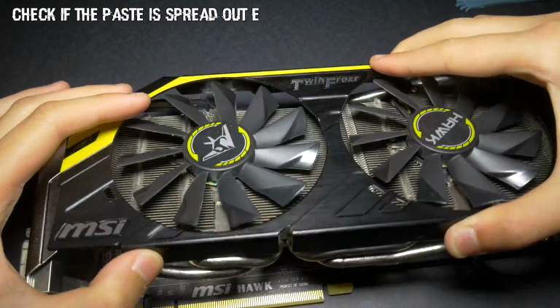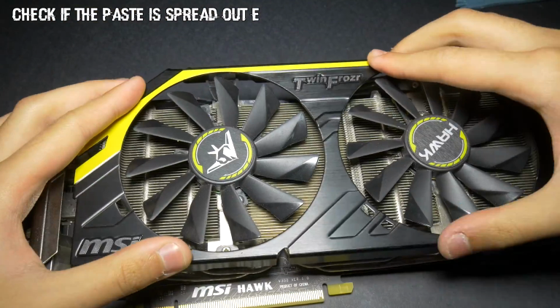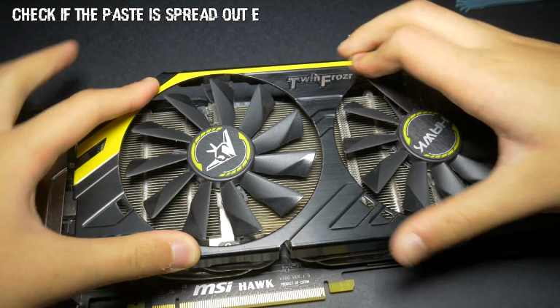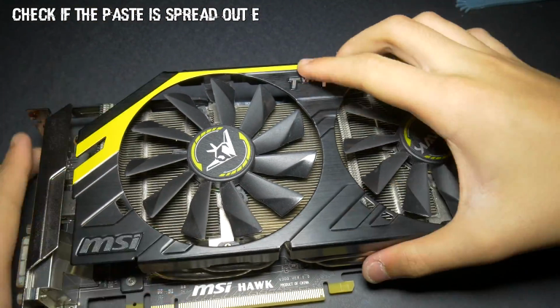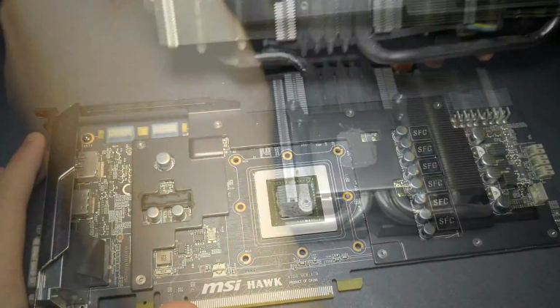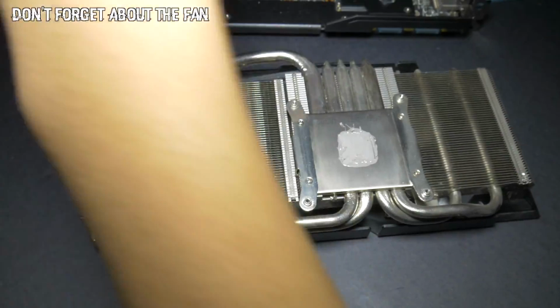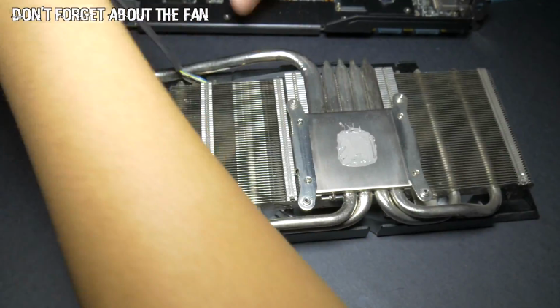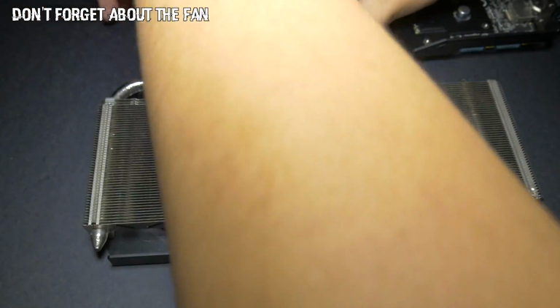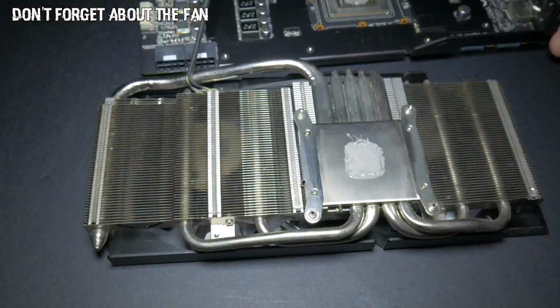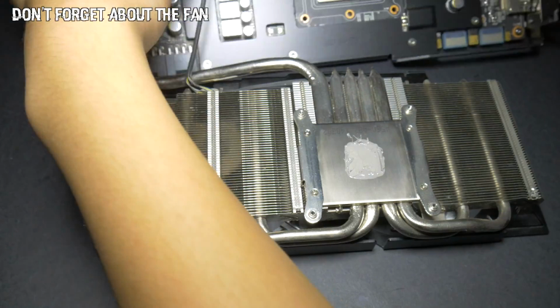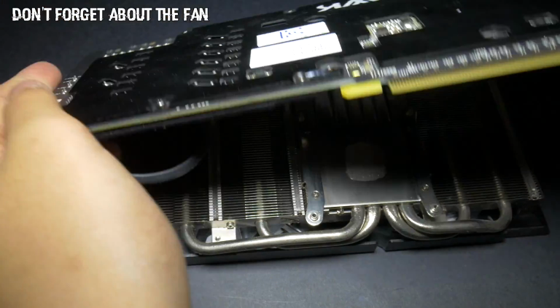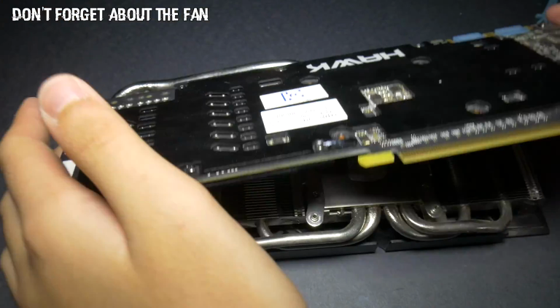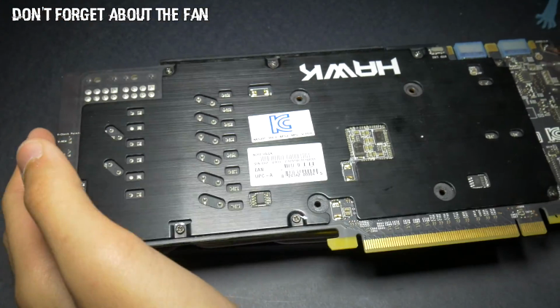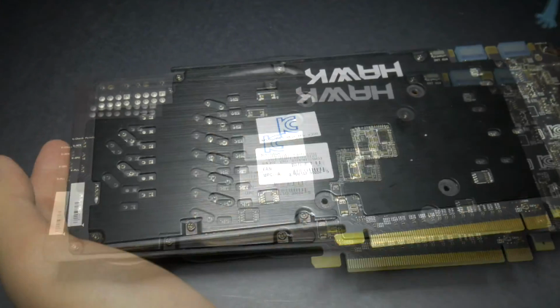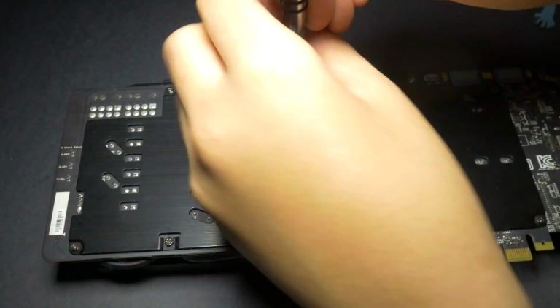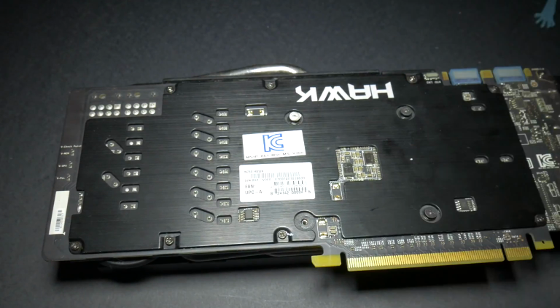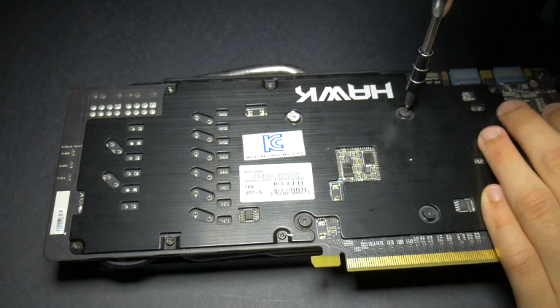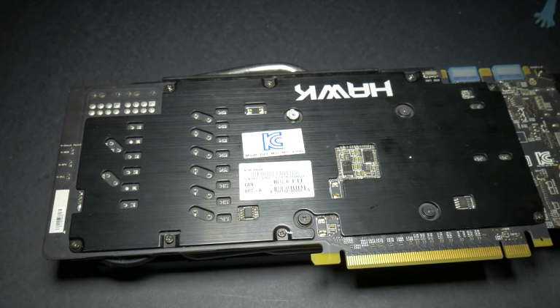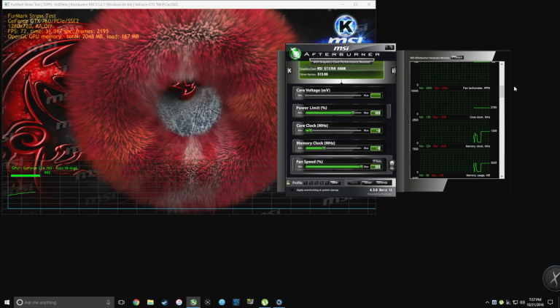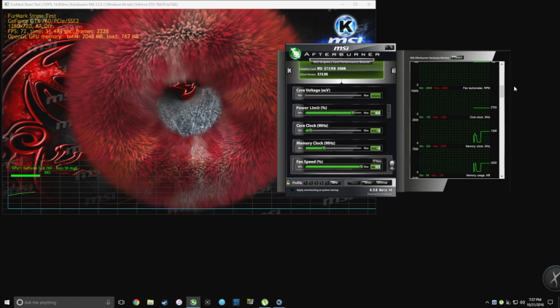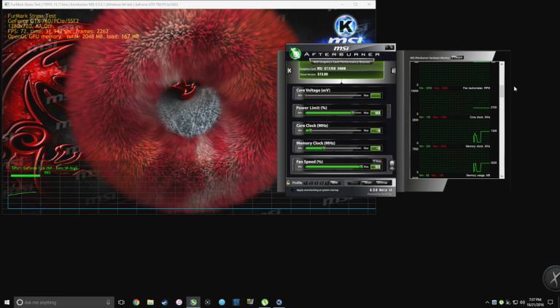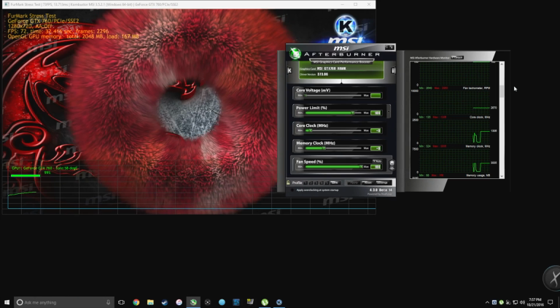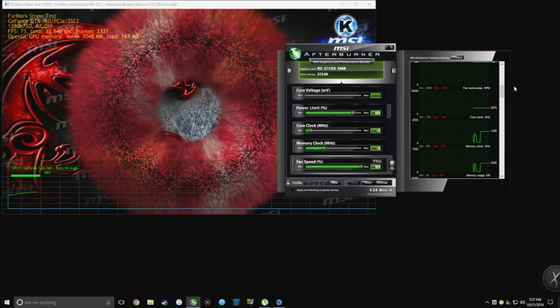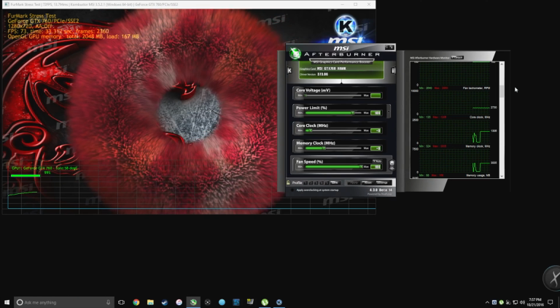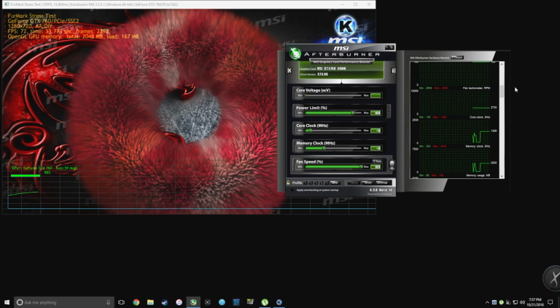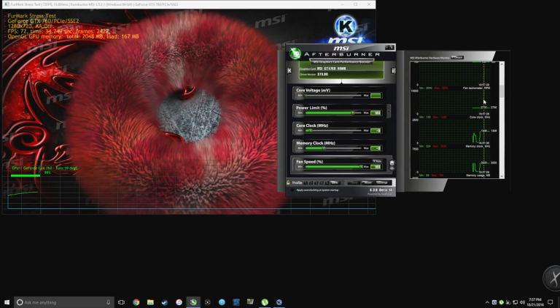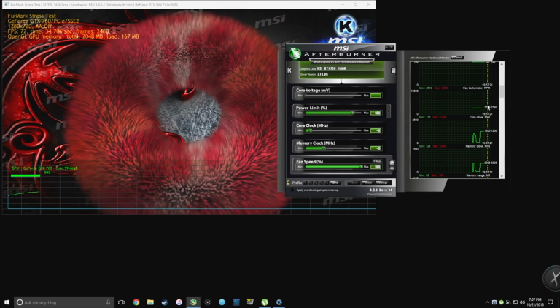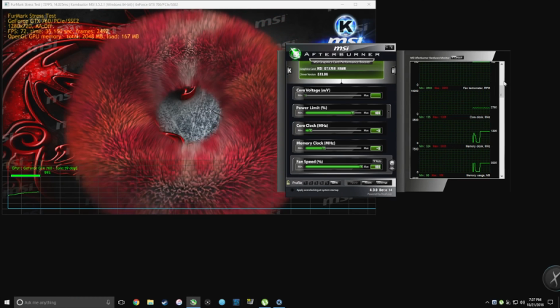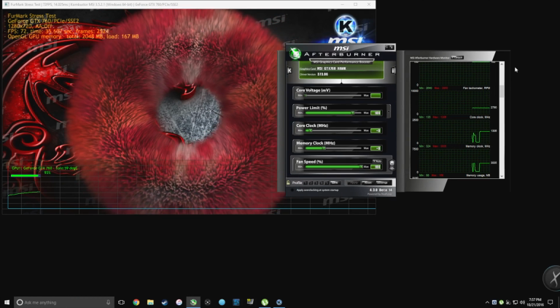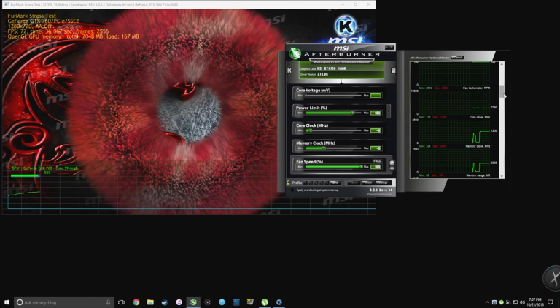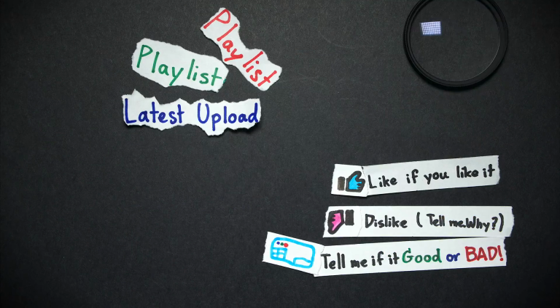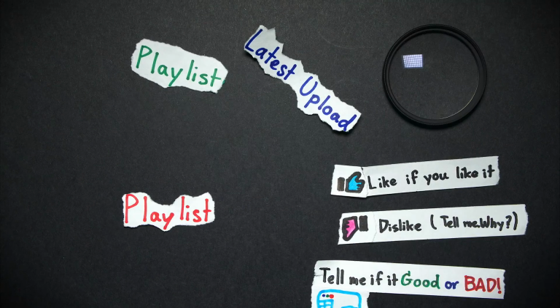If it is, then screw it back in, and don't forget to plug in your fan connector. And there you go — a normal temperature. If you have any questions, just comment down below and I'll answer it. I'll see you next time.